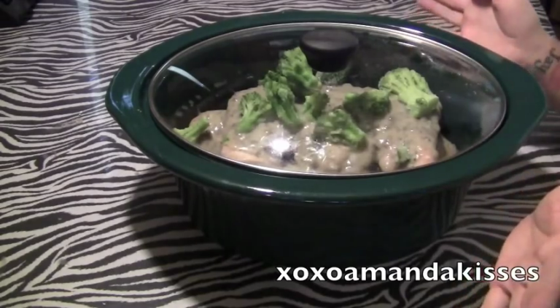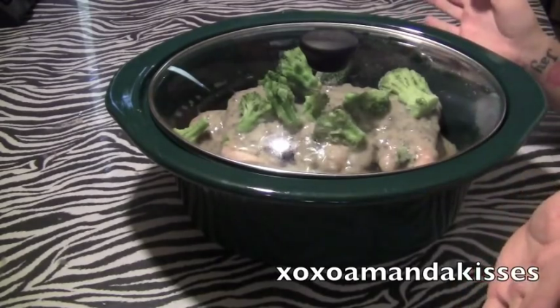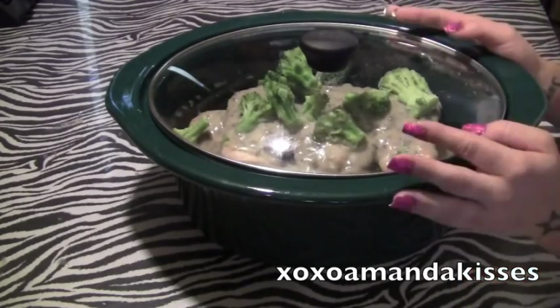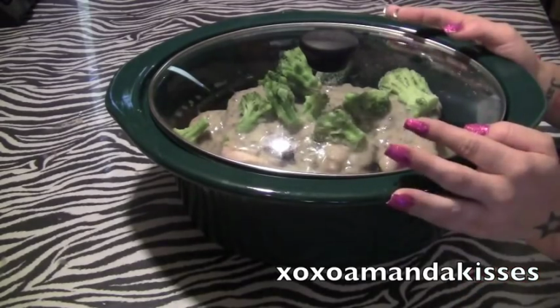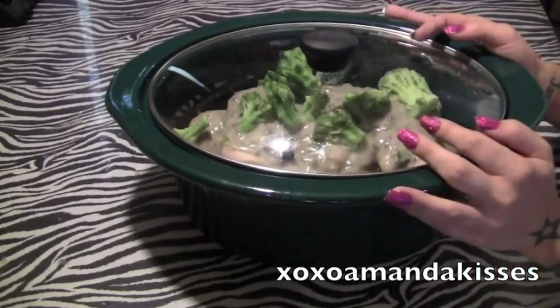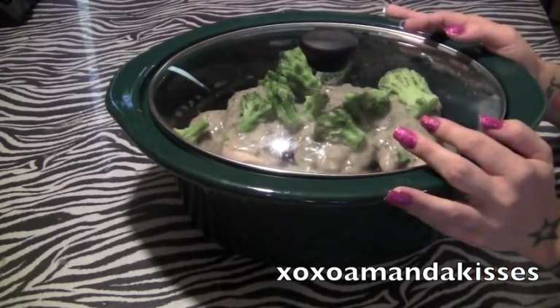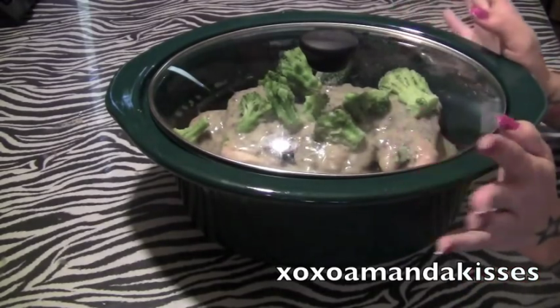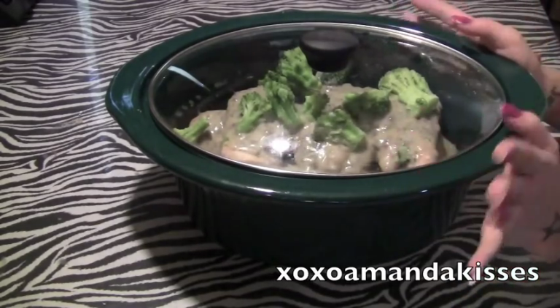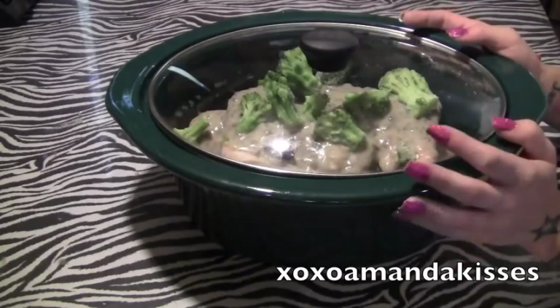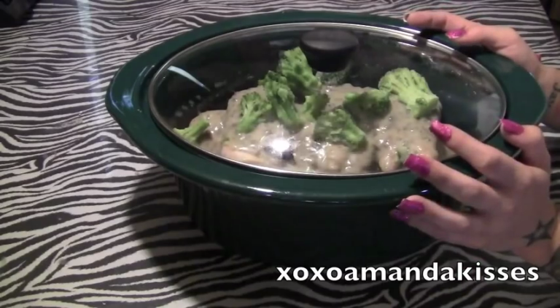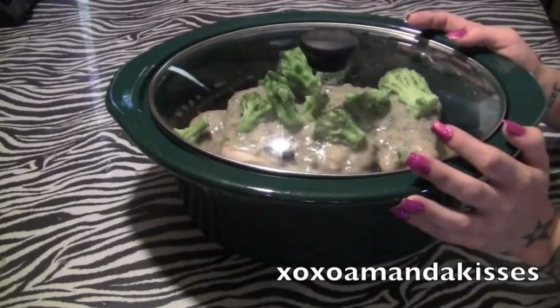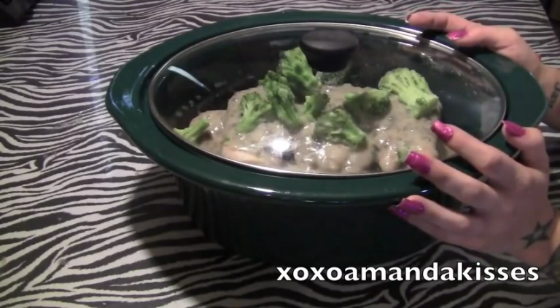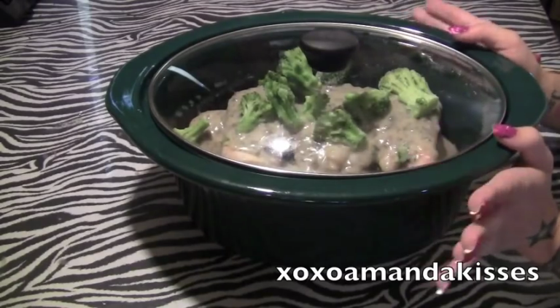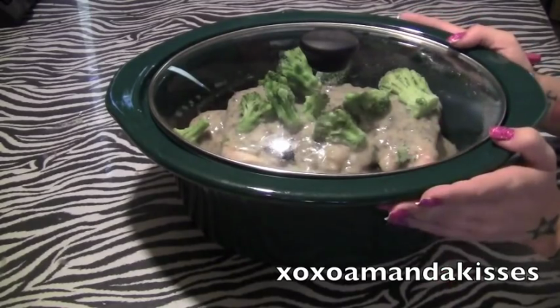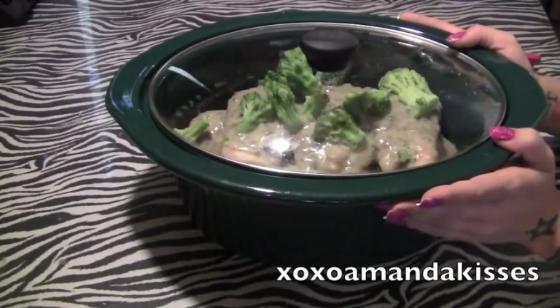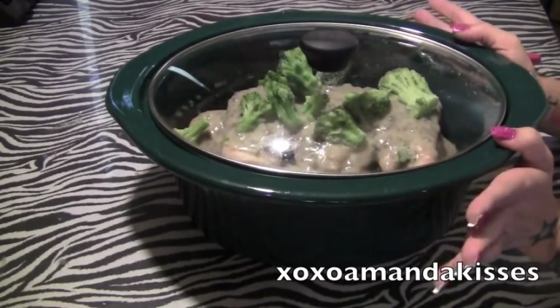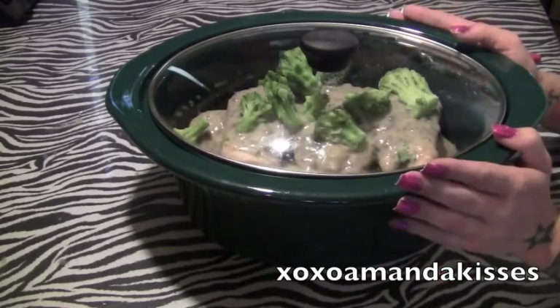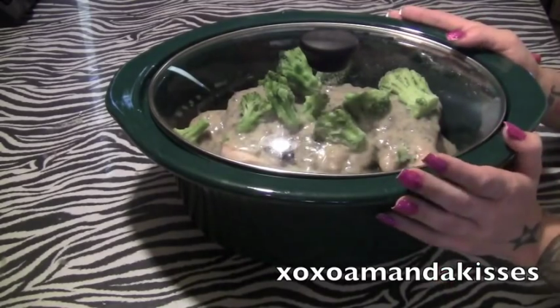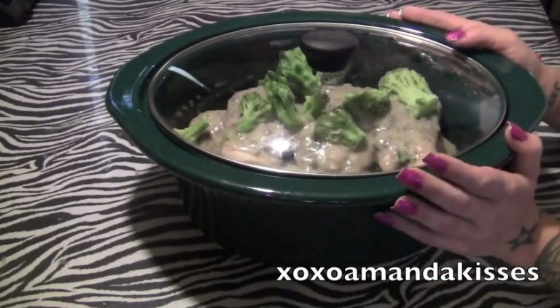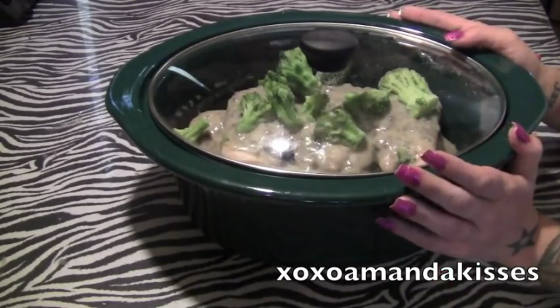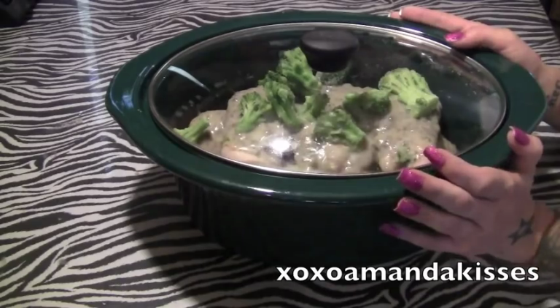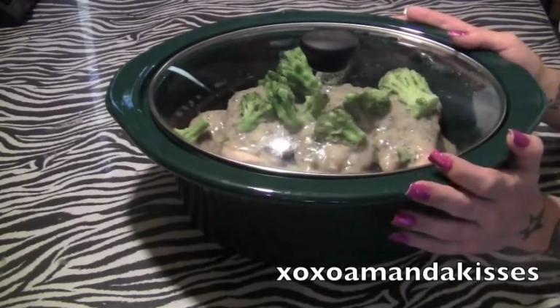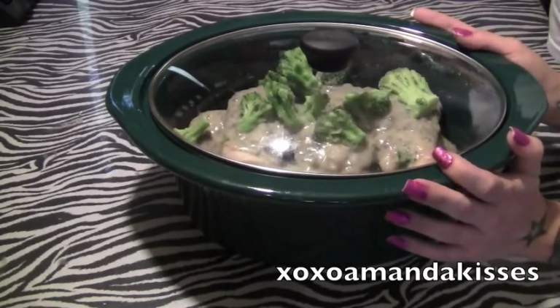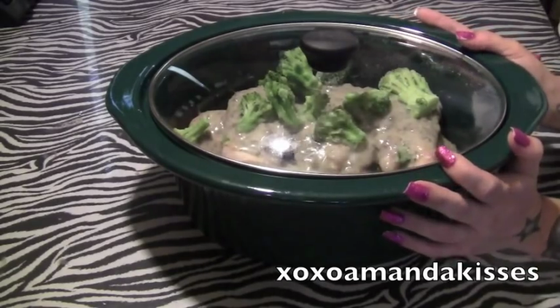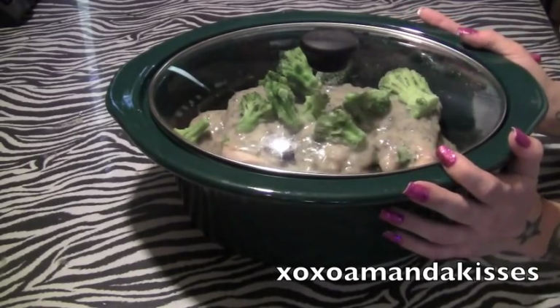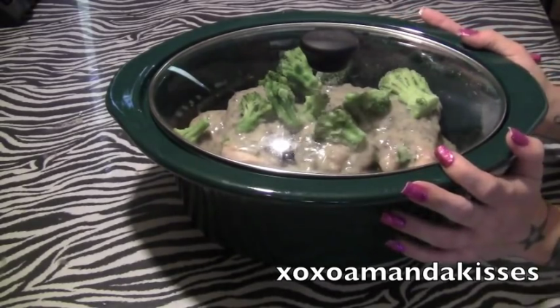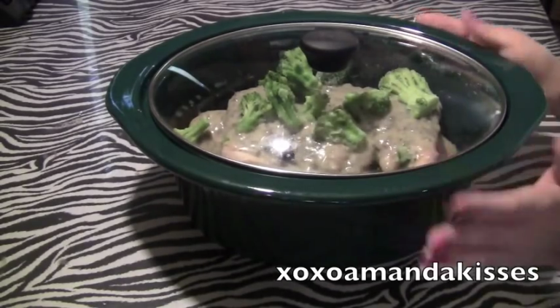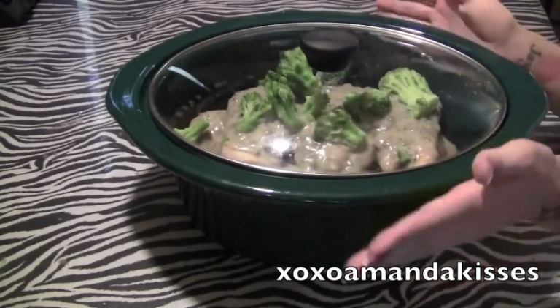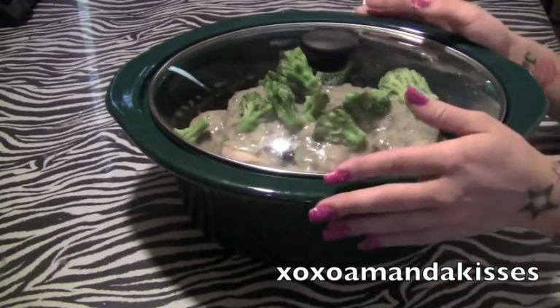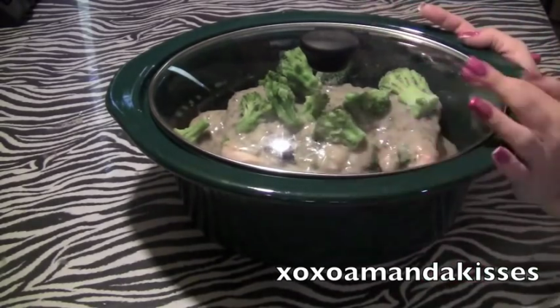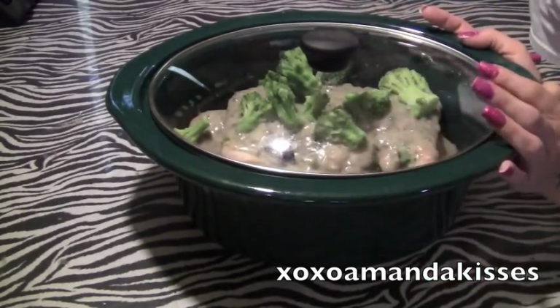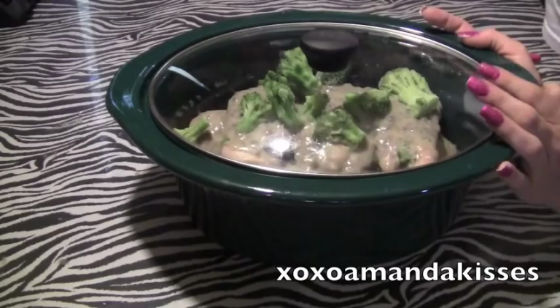I will be doing tons more of these. I have my Nan's recipes — she was an amazing cook. This was one of hers and hopefully you guys like it as much as we do. I'll come back and show you what this looks like afterwards.